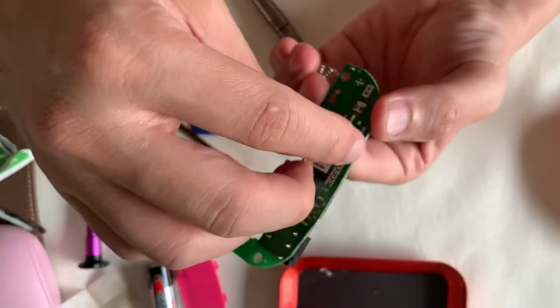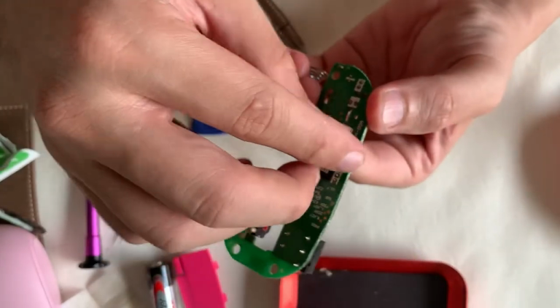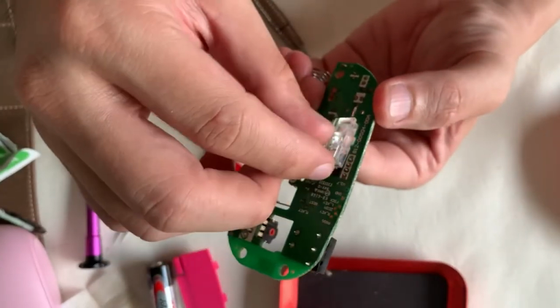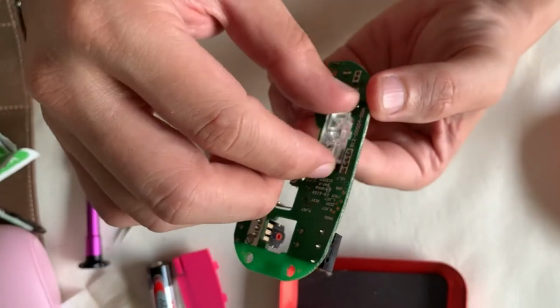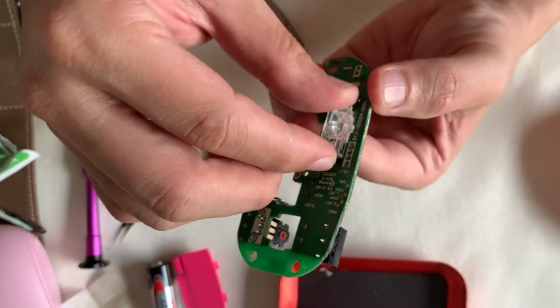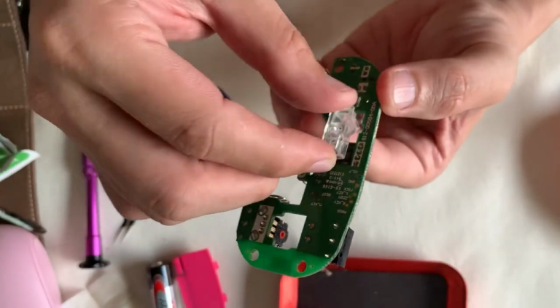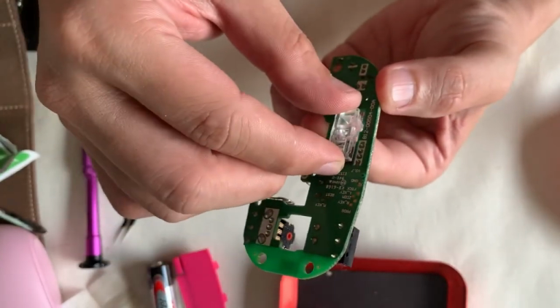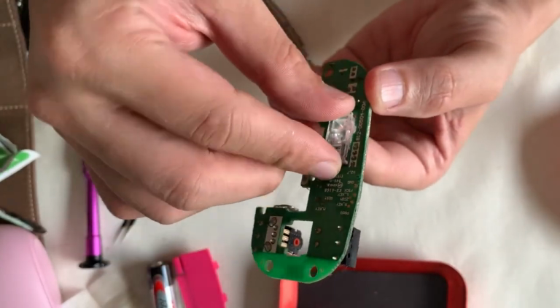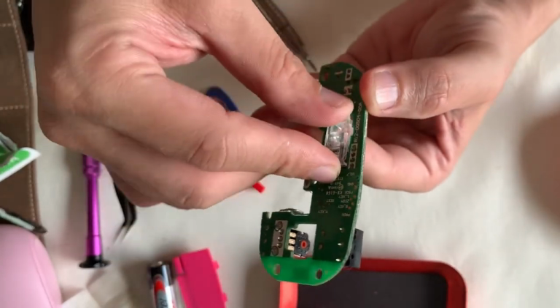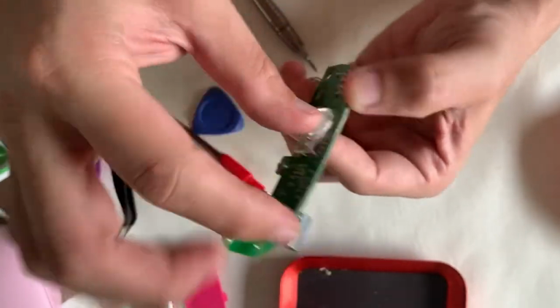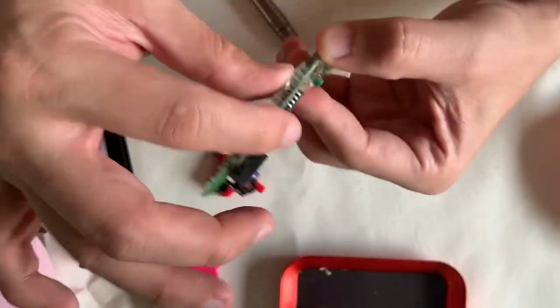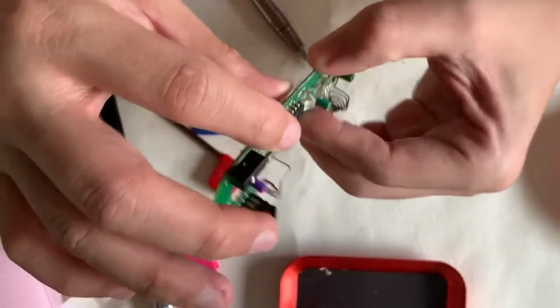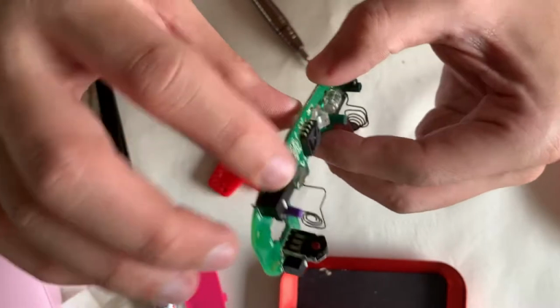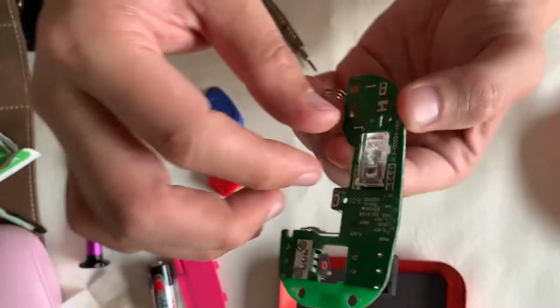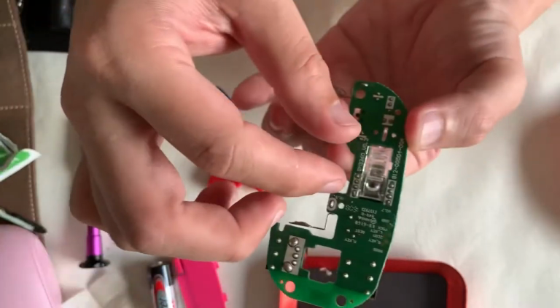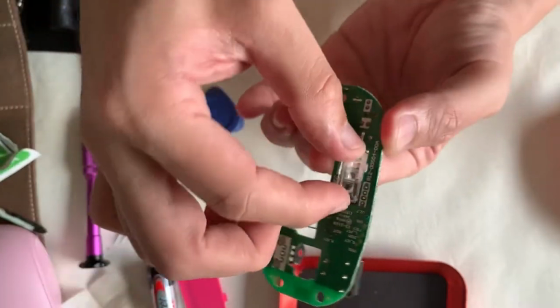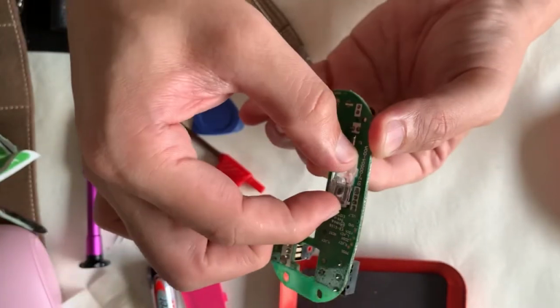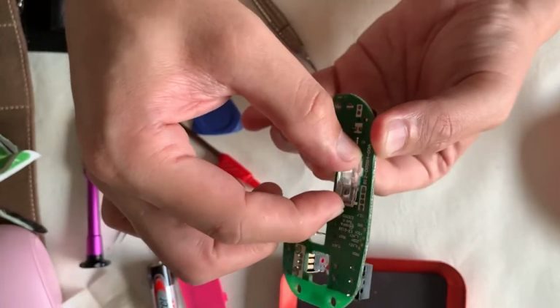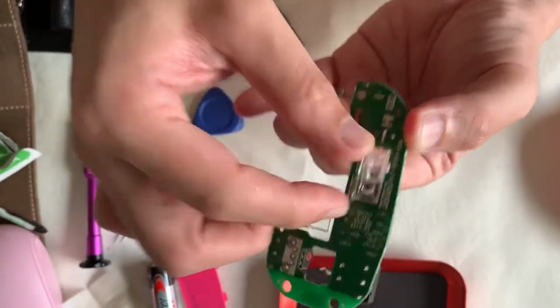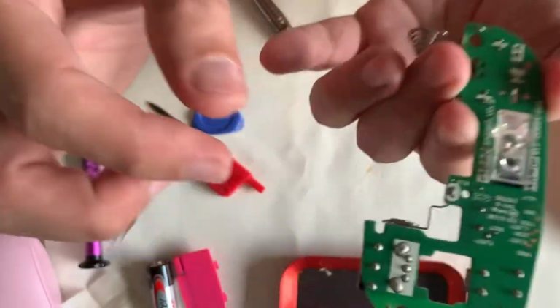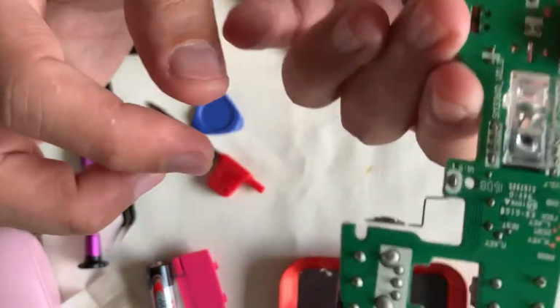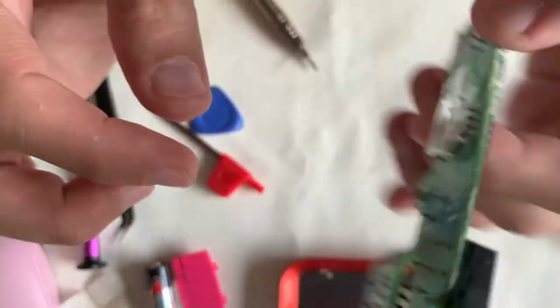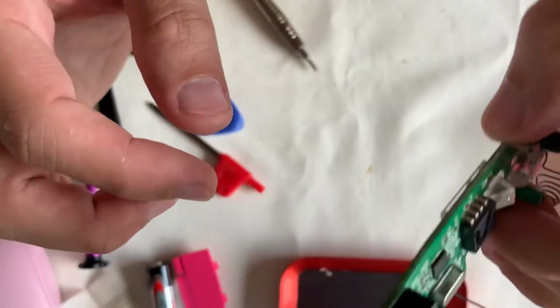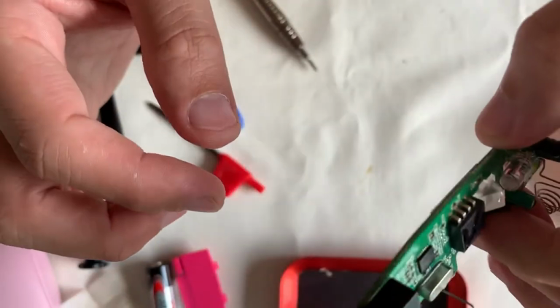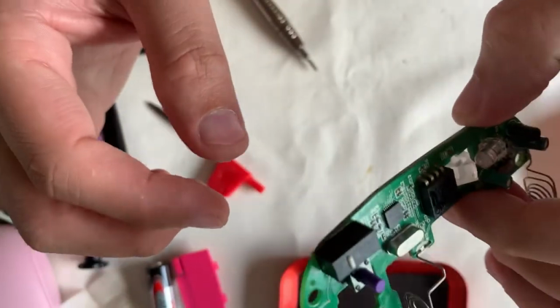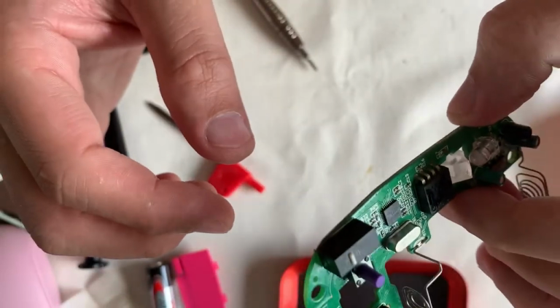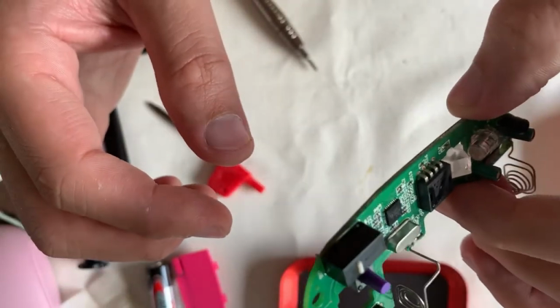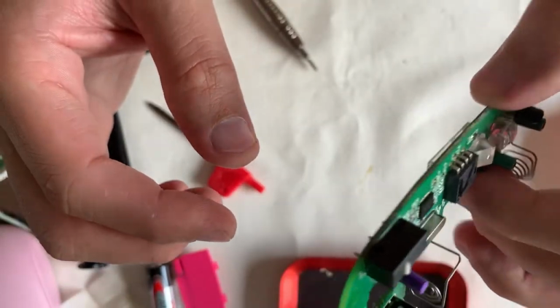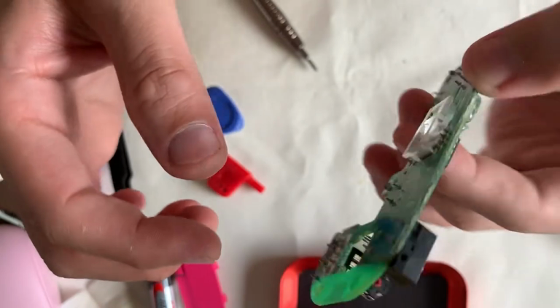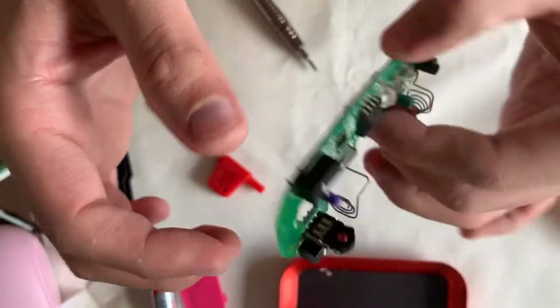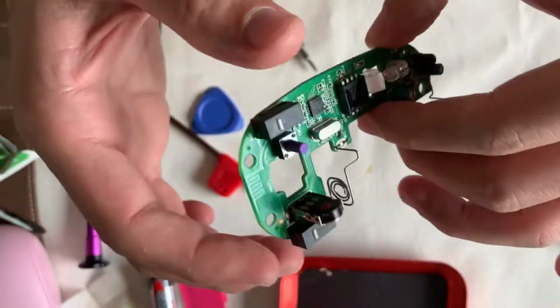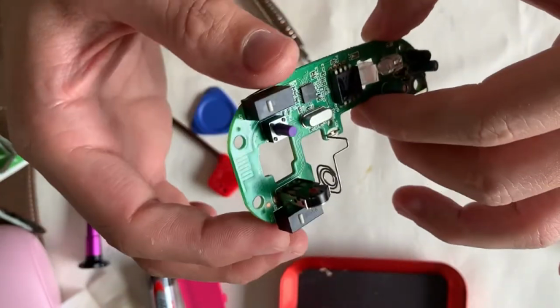We'll move on to reassembling the mouse. First, put in the prism — it goes in only one way, so if it doesn't go in, it's the wrong way.